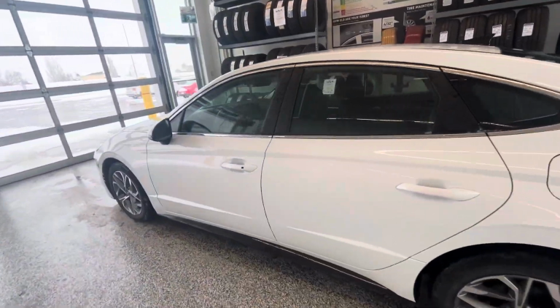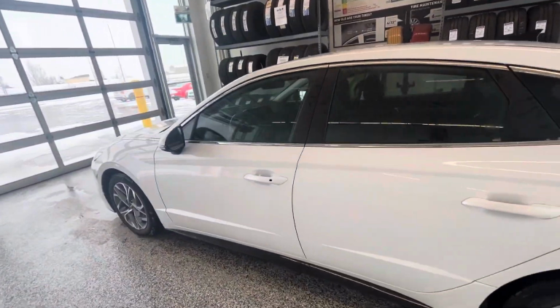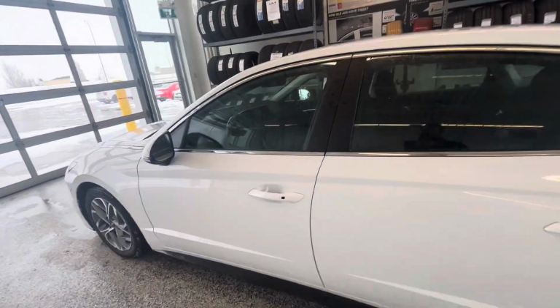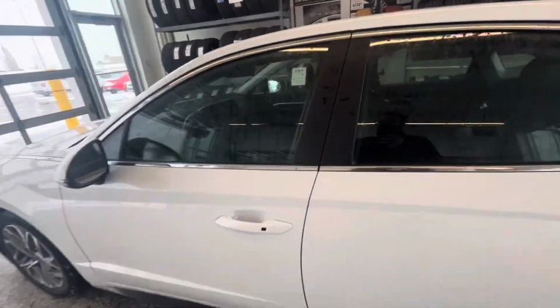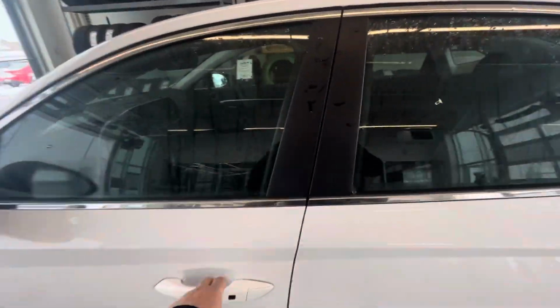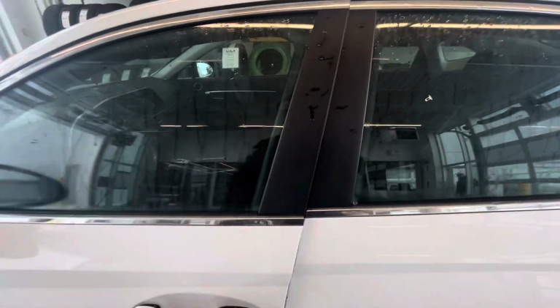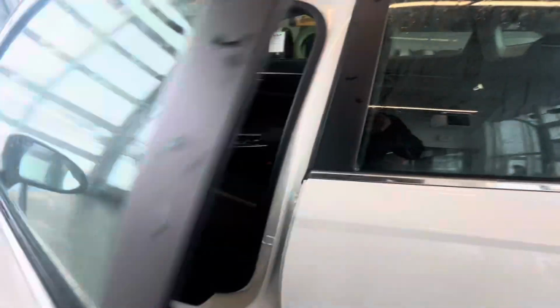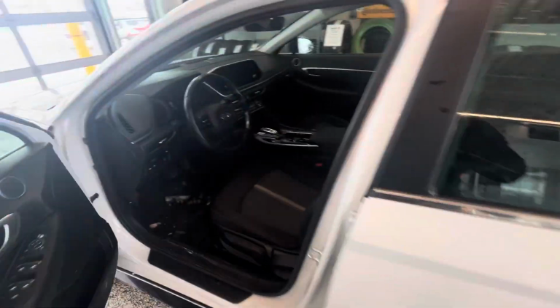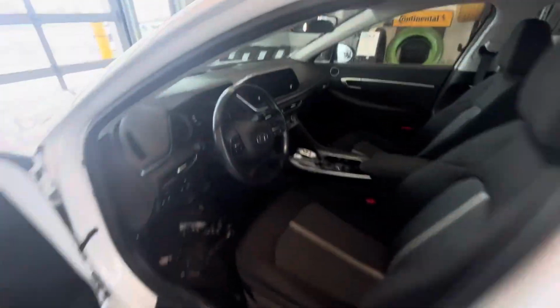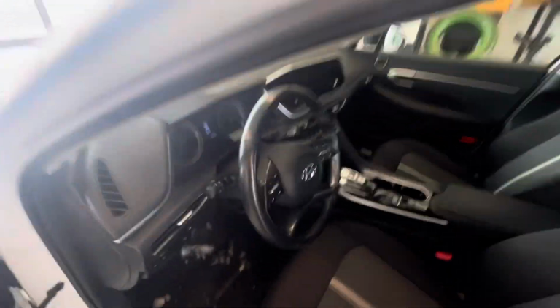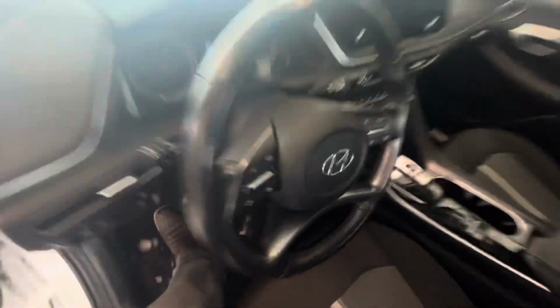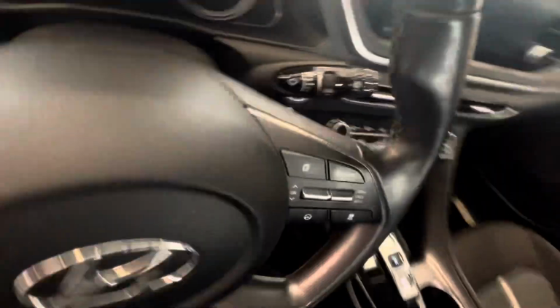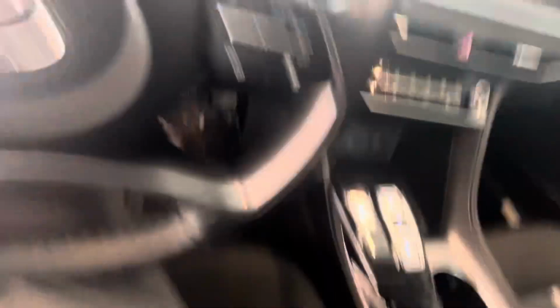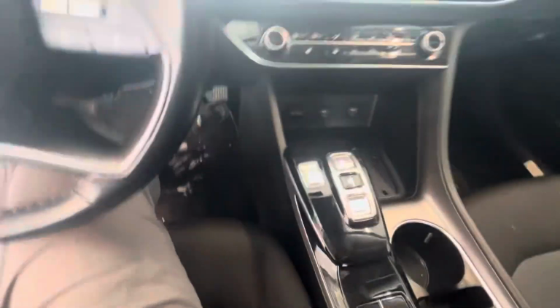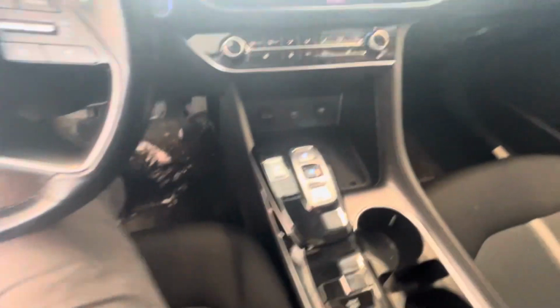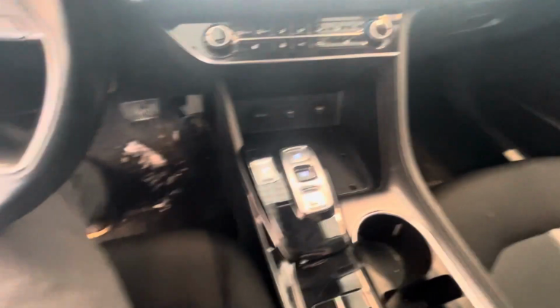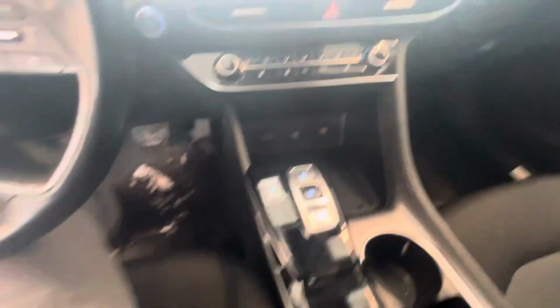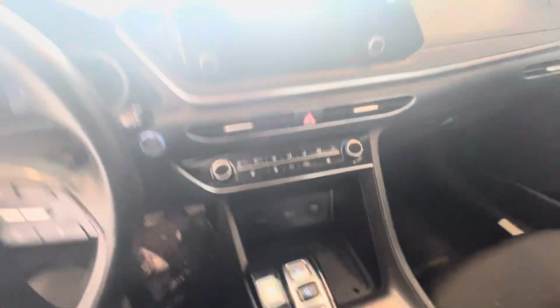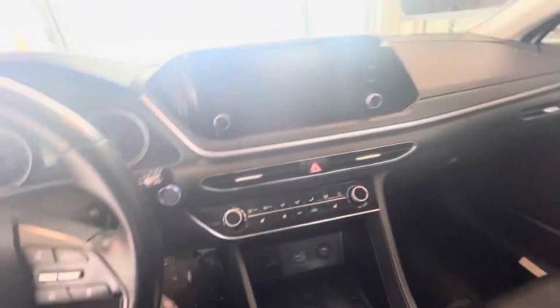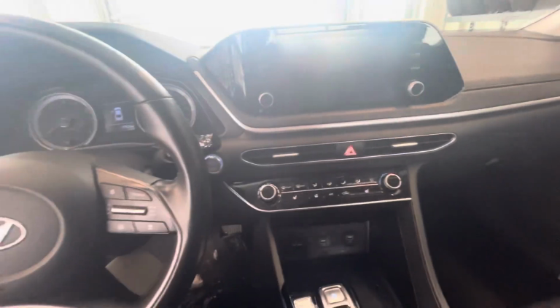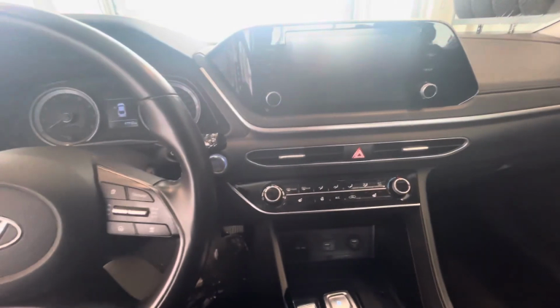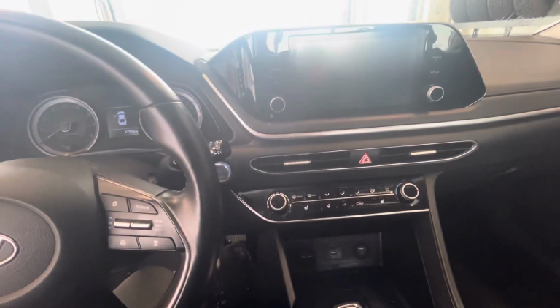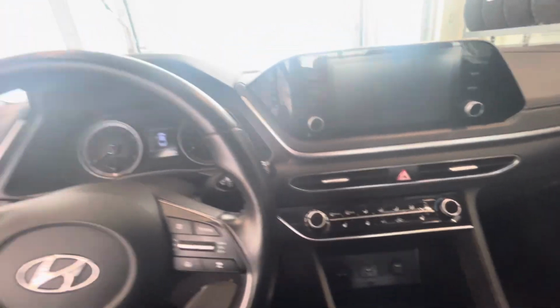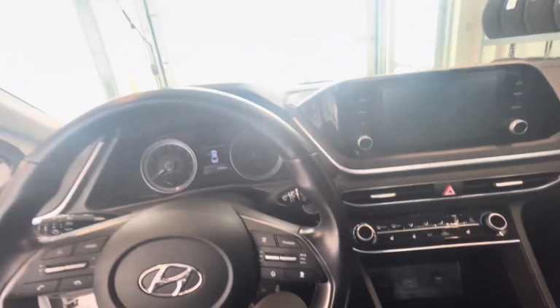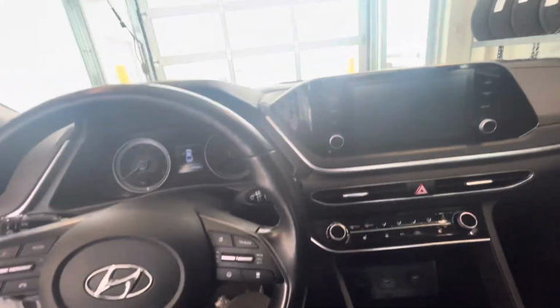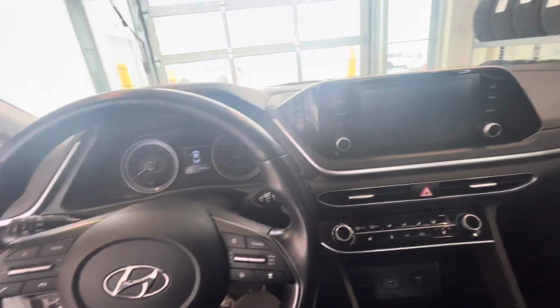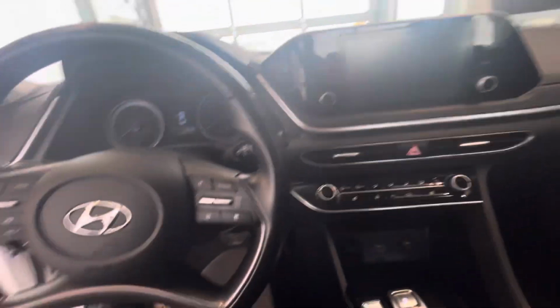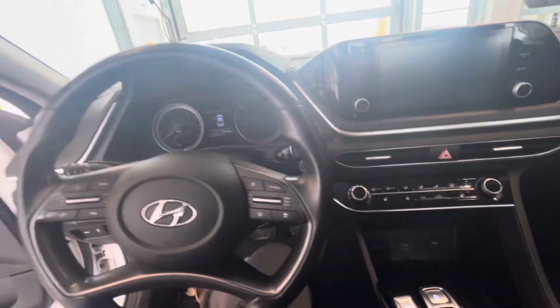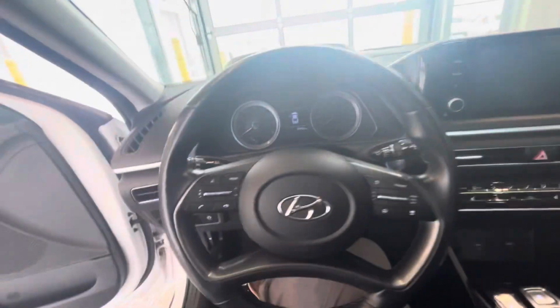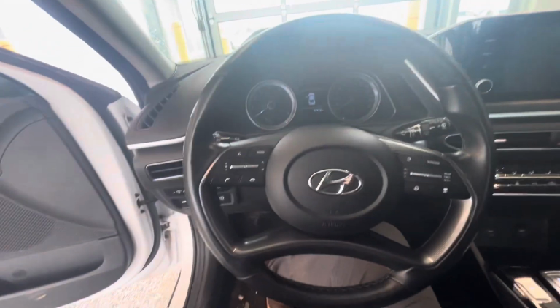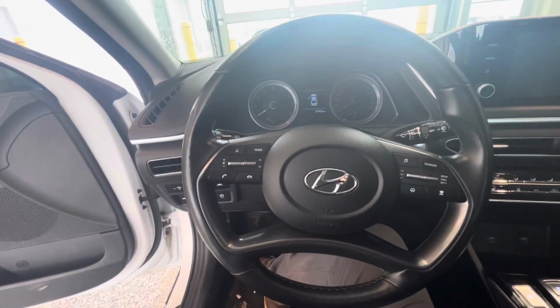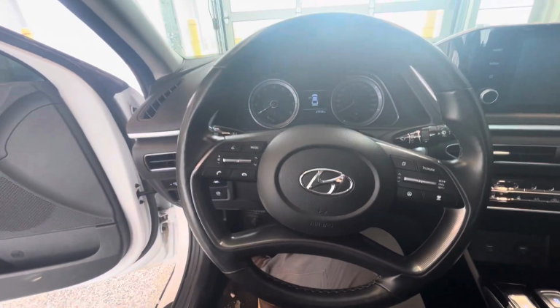I'll show you inside here. You got the all push button for your park, reverse and drive. You got heated seats, heated wheel. You got your traction control, blind spot monitors, all your wheel controls.